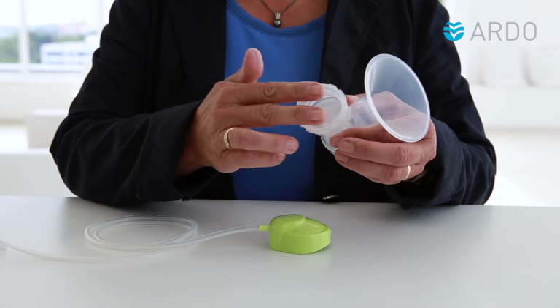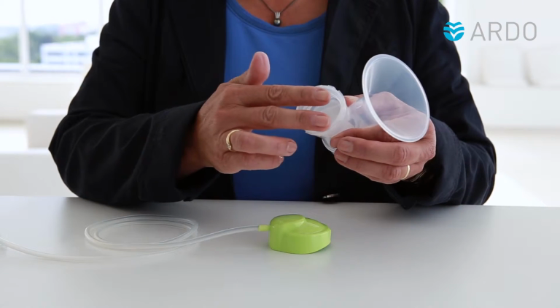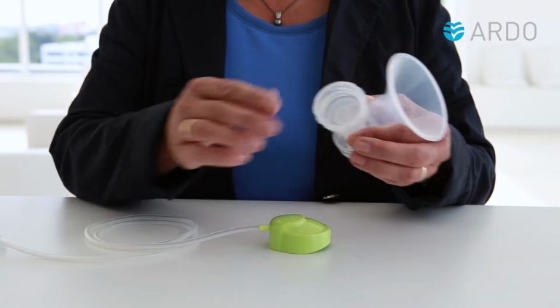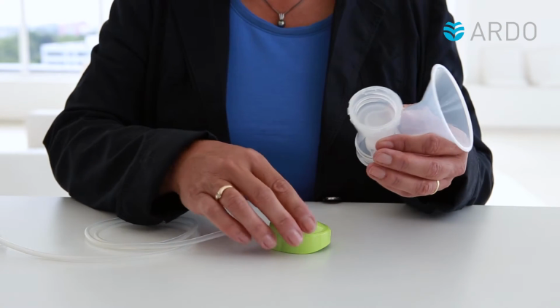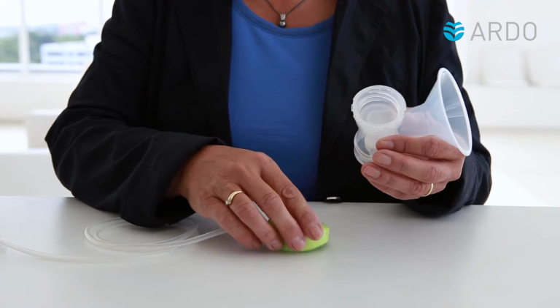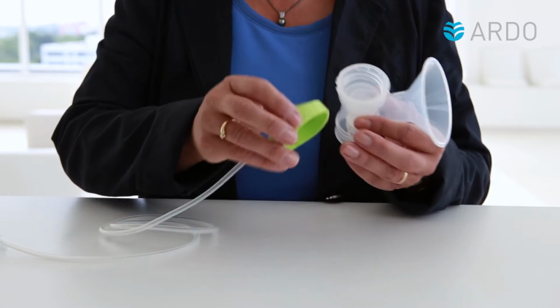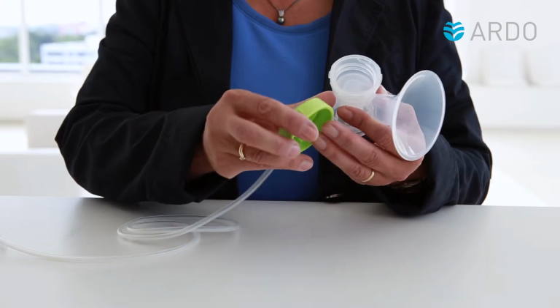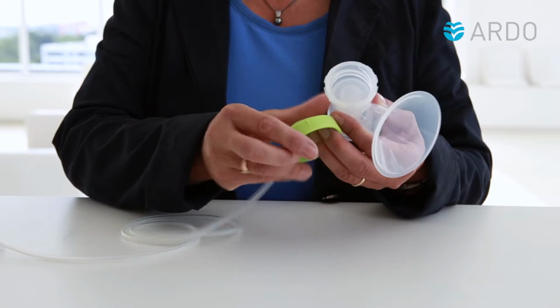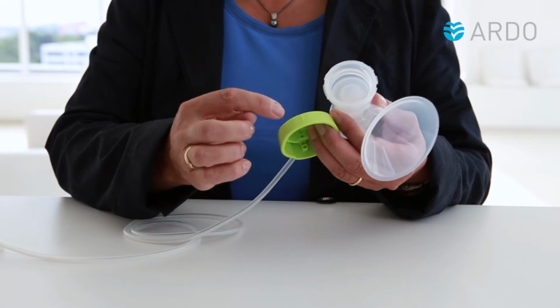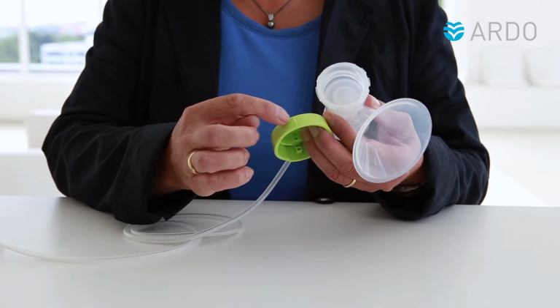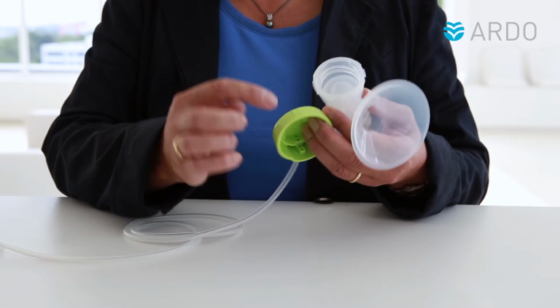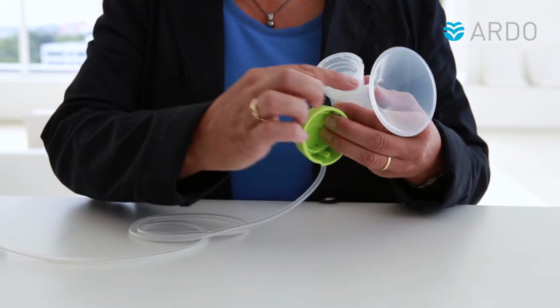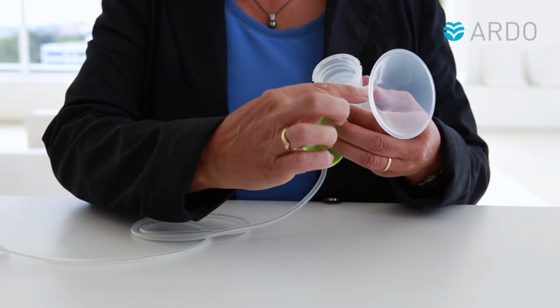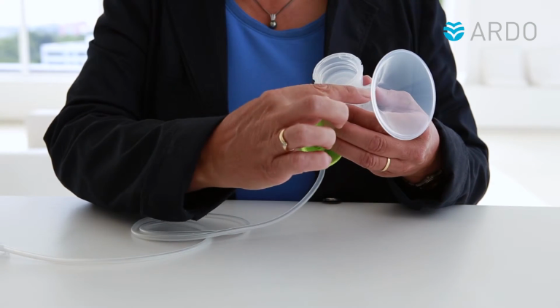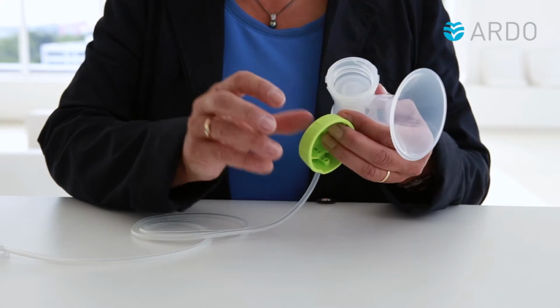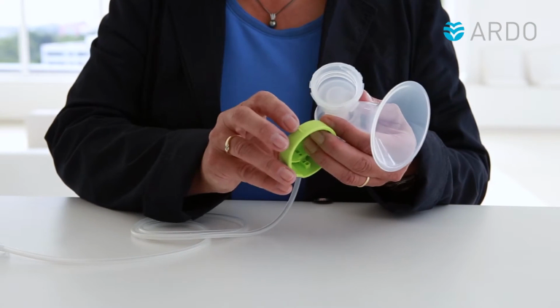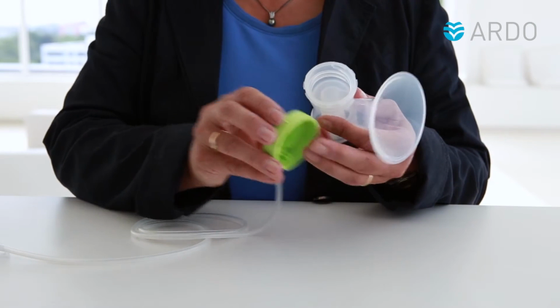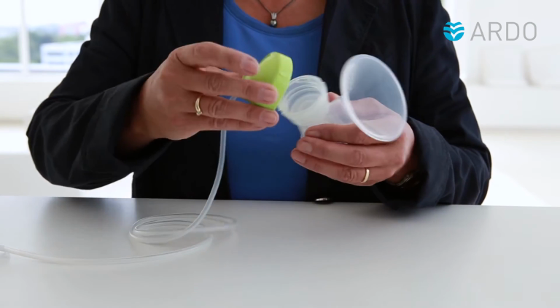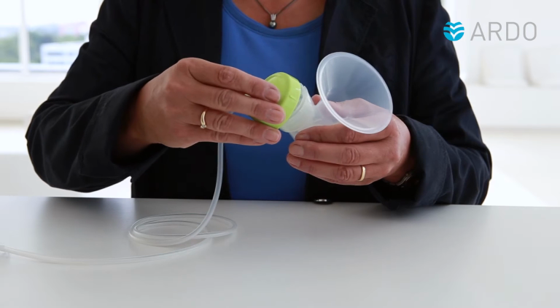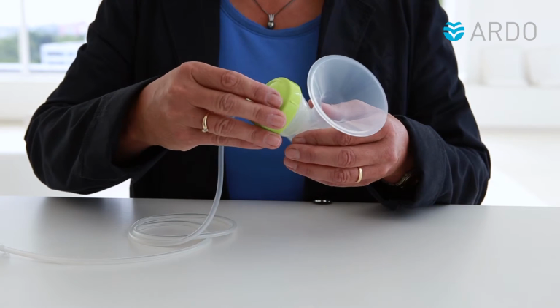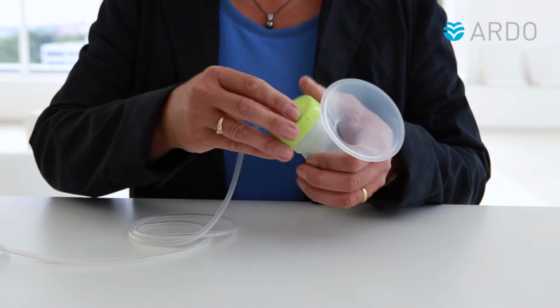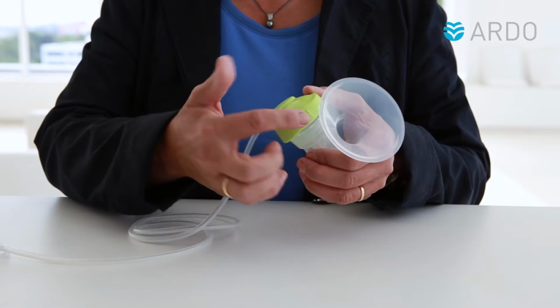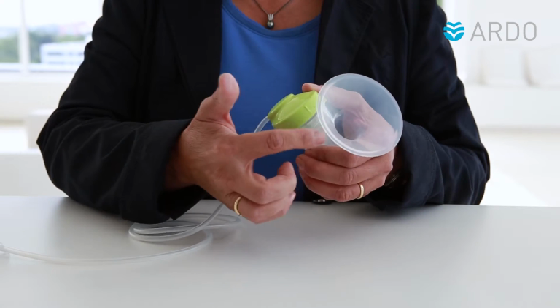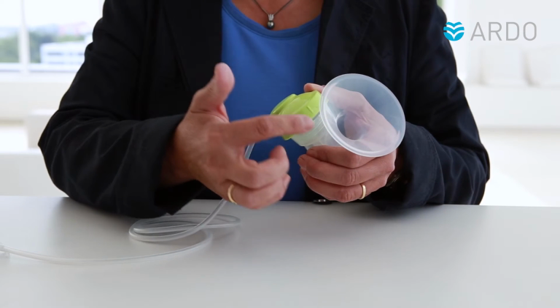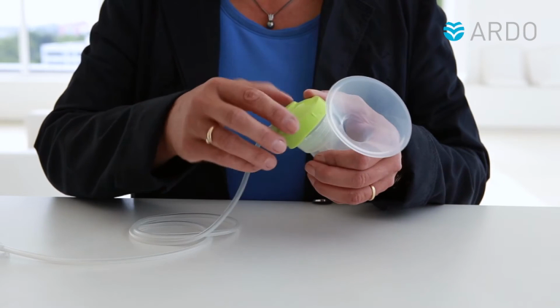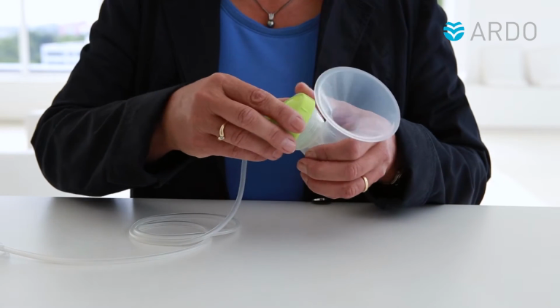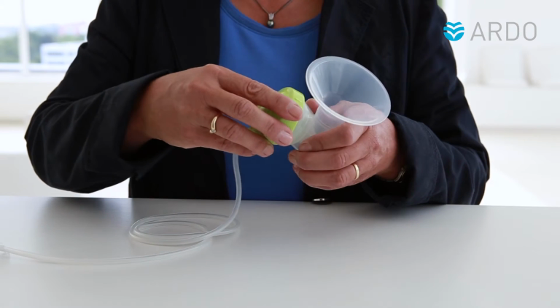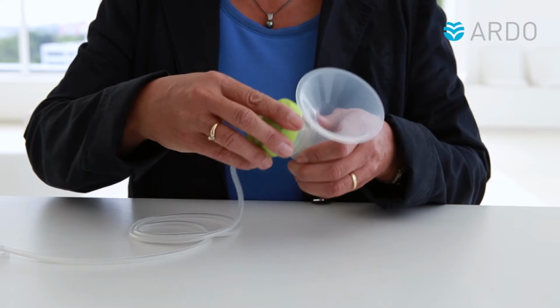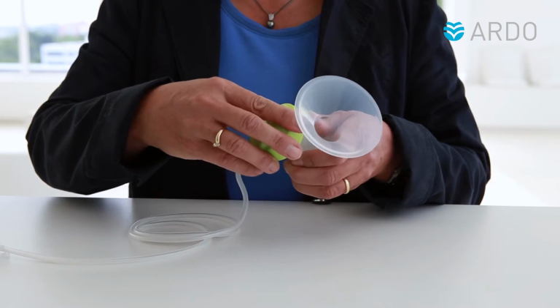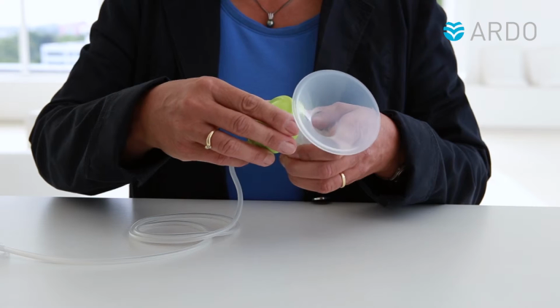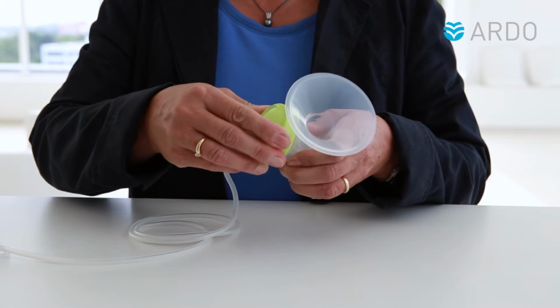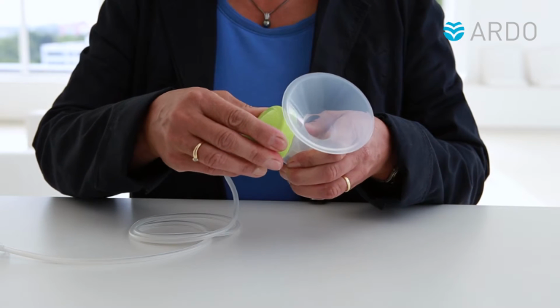When attaching the green lid, position the line markings on the cap and the breast shell so that they line up. Then gently turn the cap approximately half a centimetre to the right.